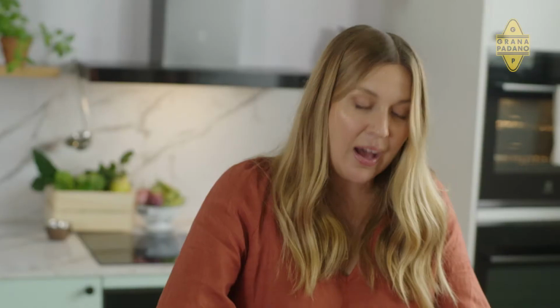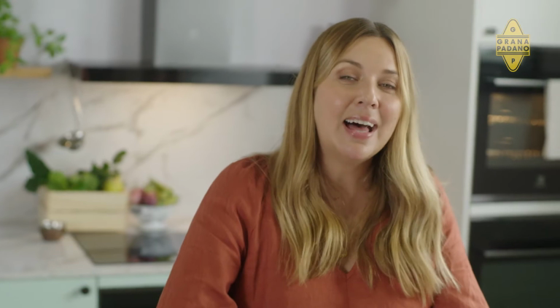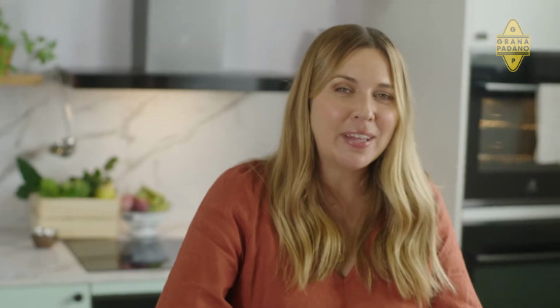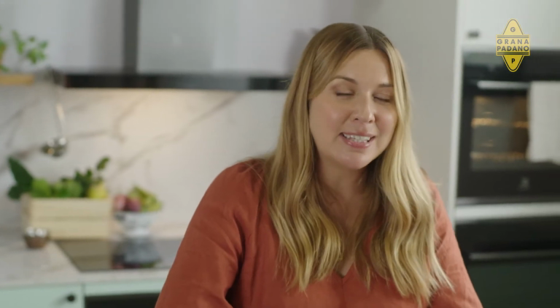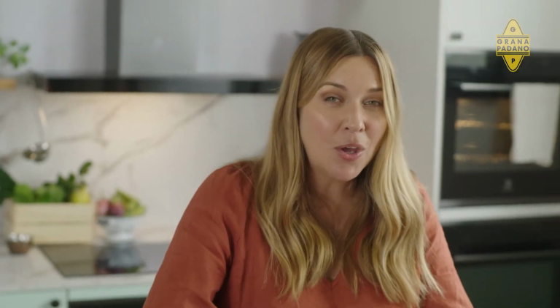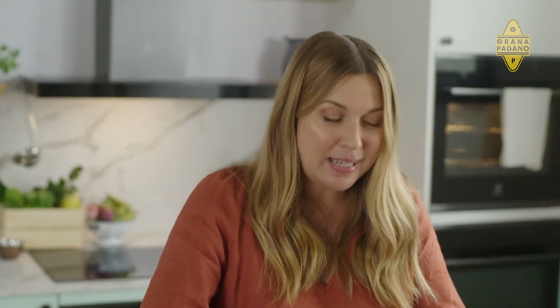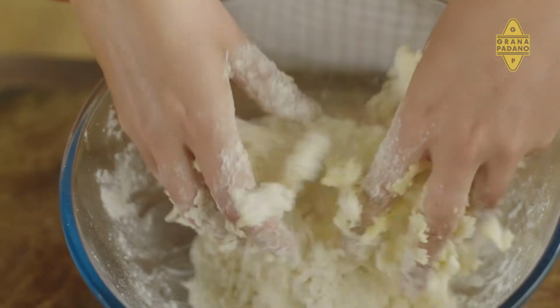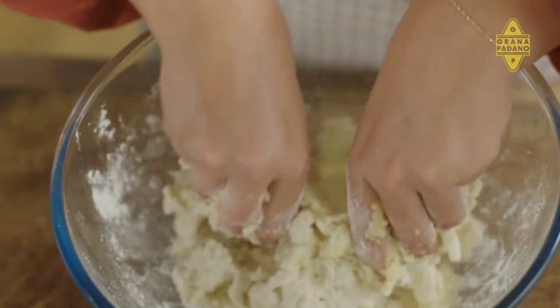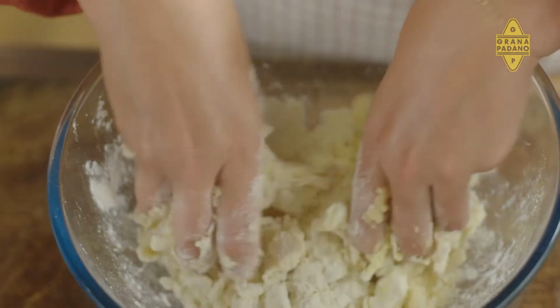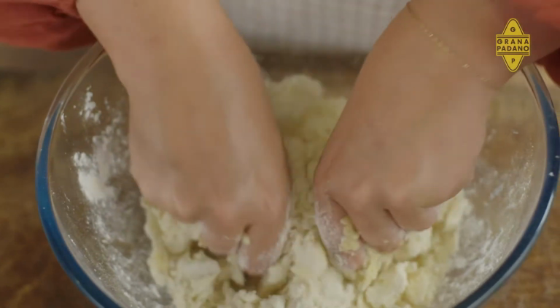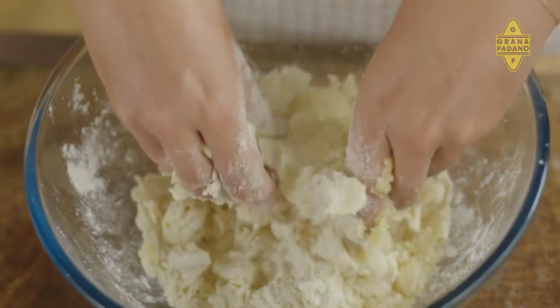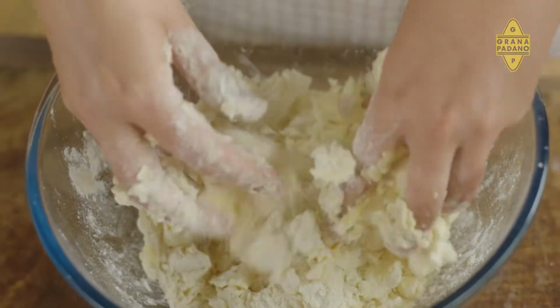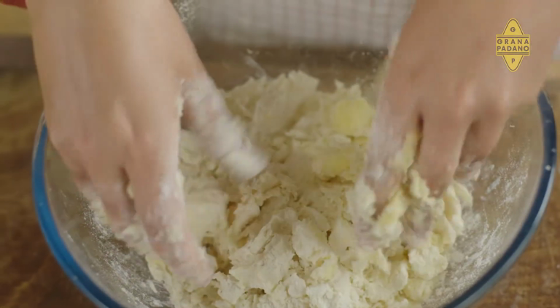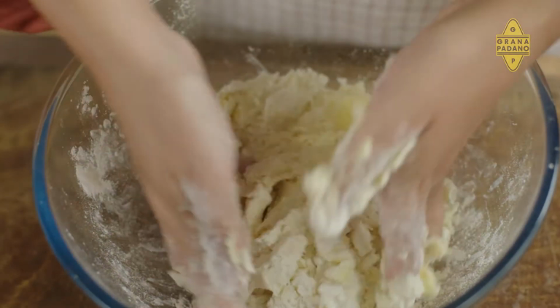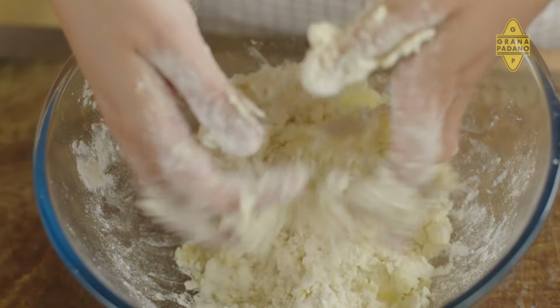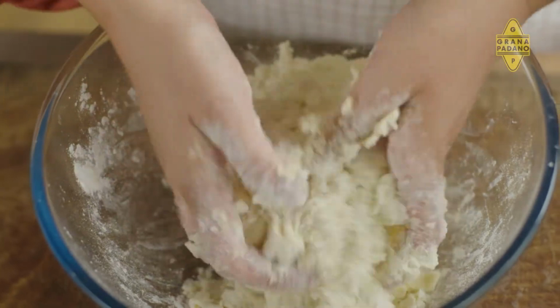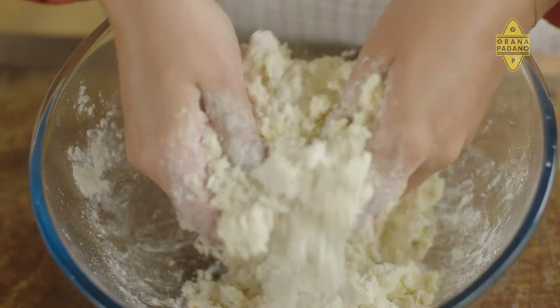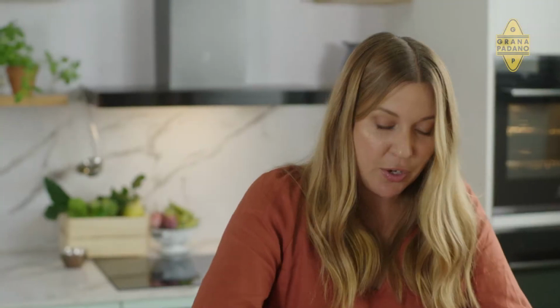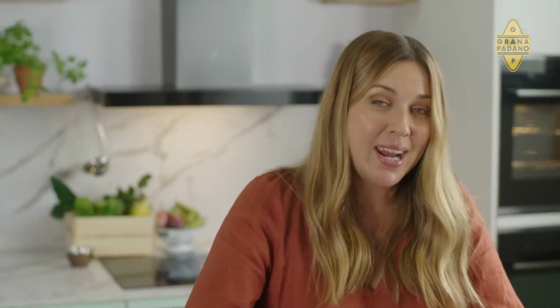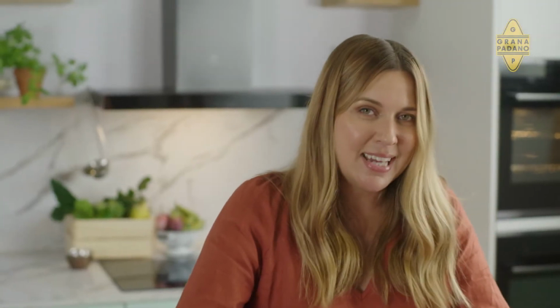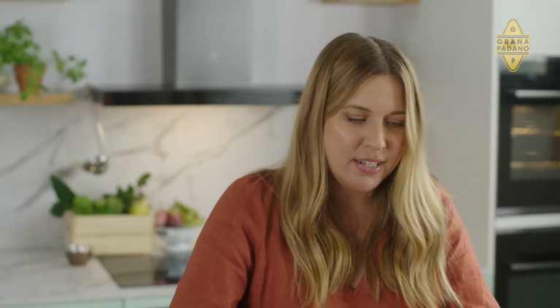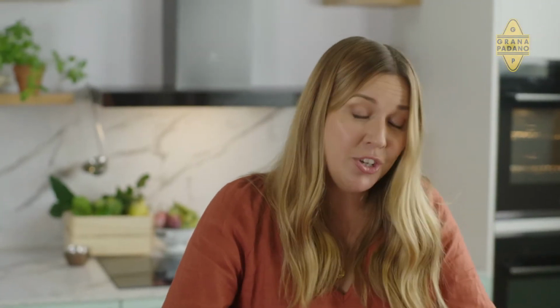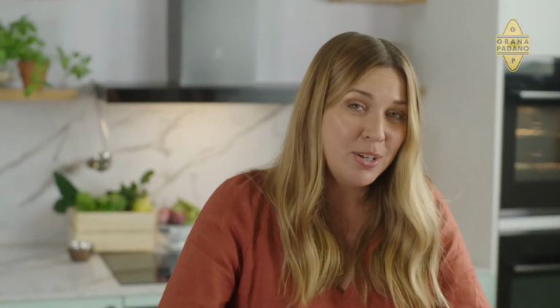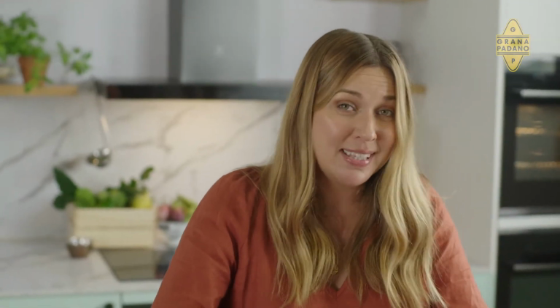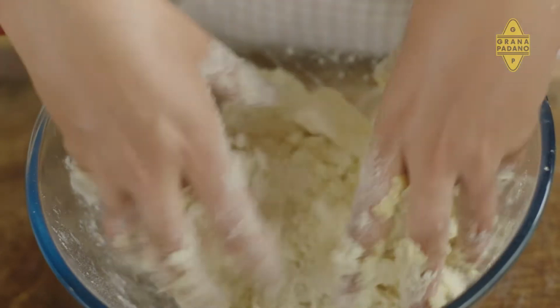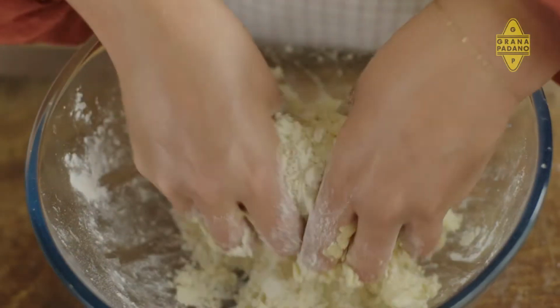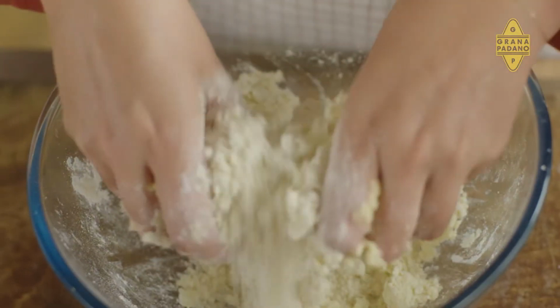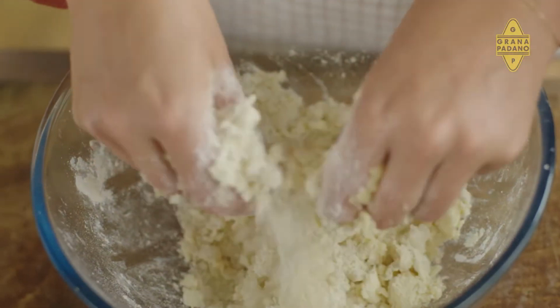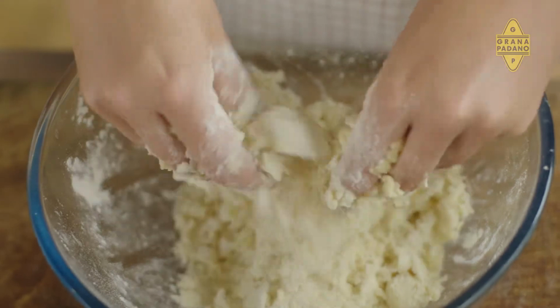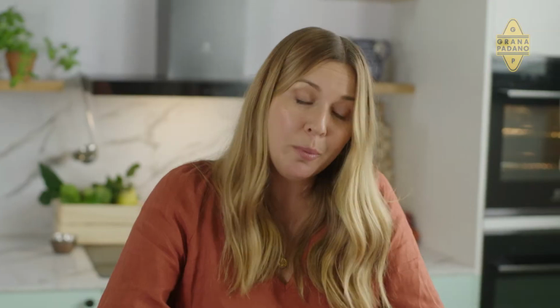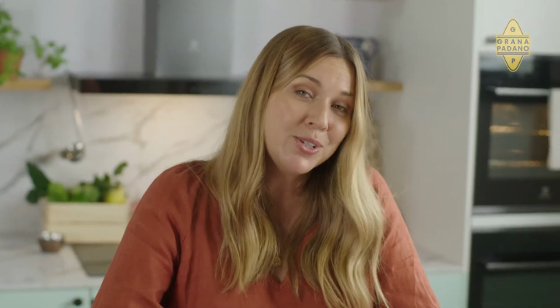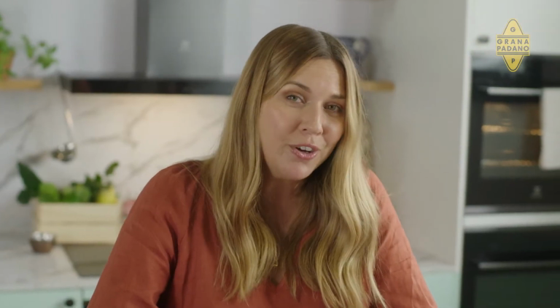I love galettes. They're so easy to make and they're super delicious. And they actually look really impressive as well. So it's a great entertaining dish, and you can actually make this galette a couple of days in advance. Just warm it up or serve it cold.